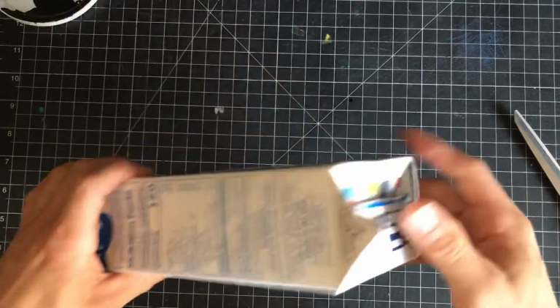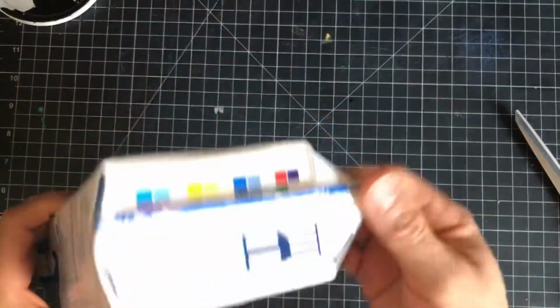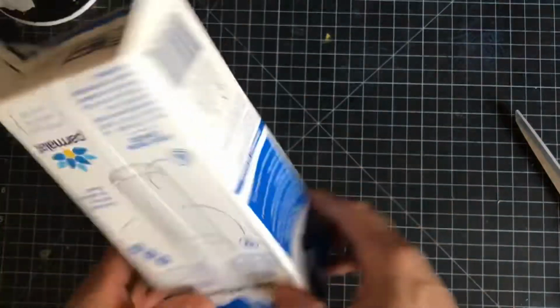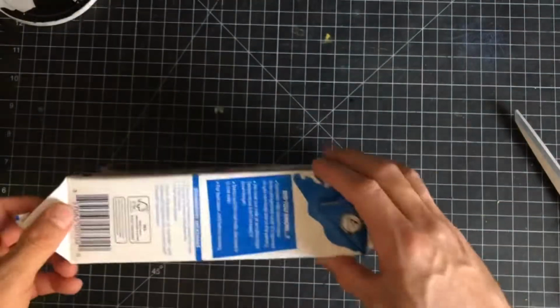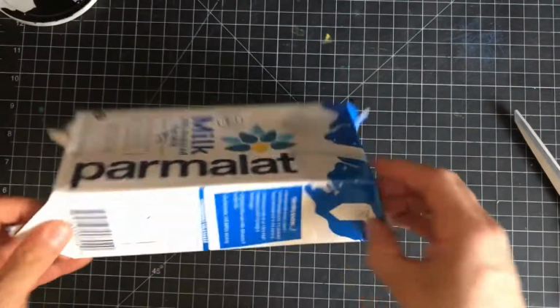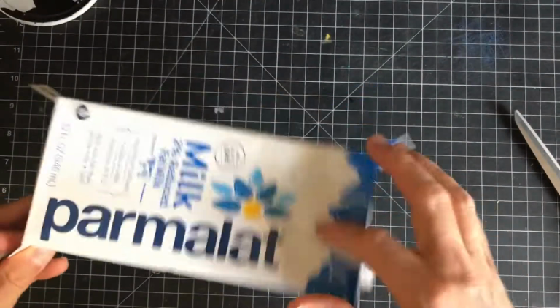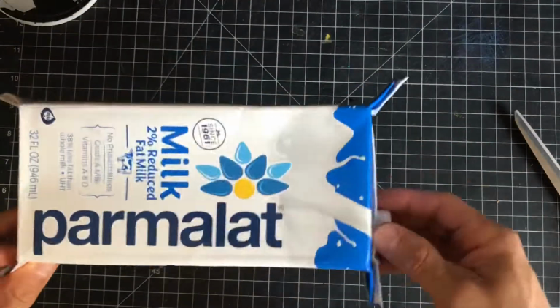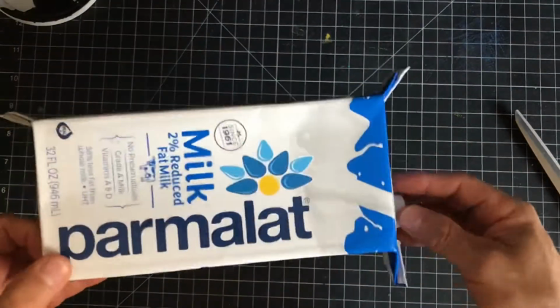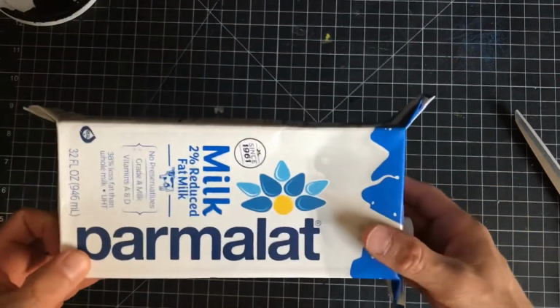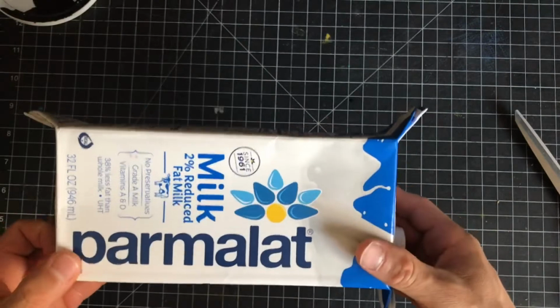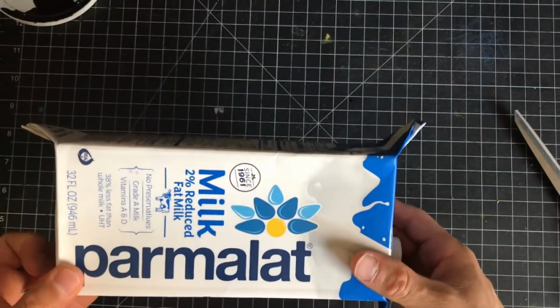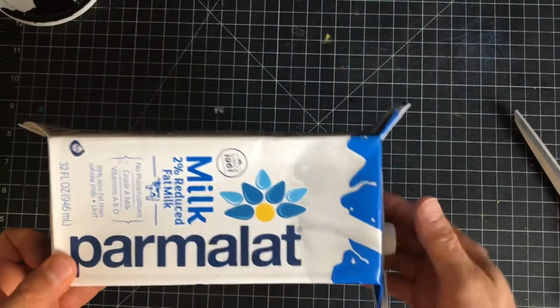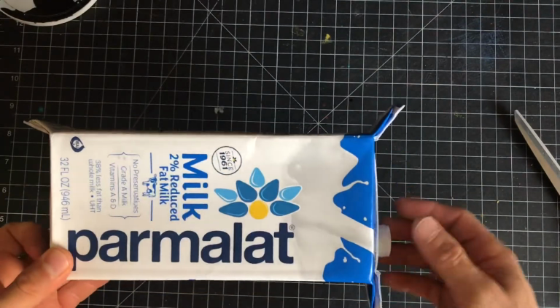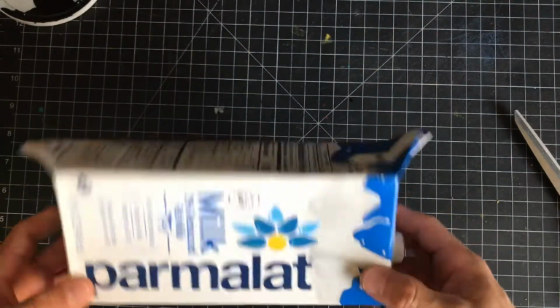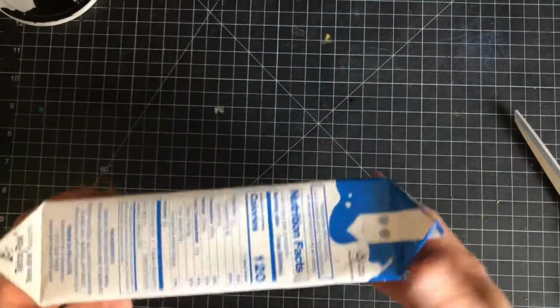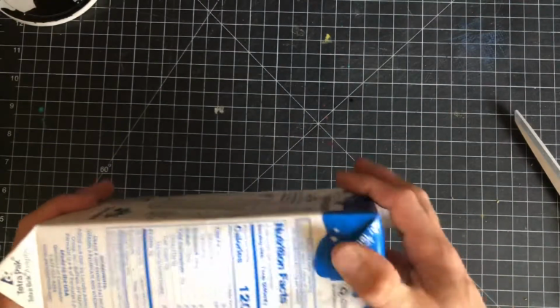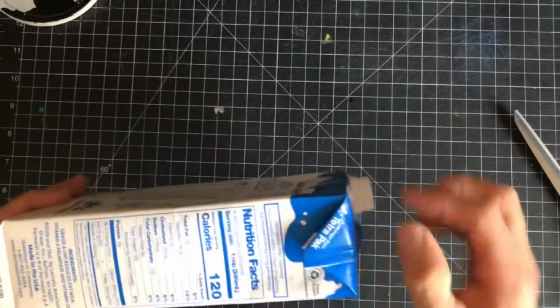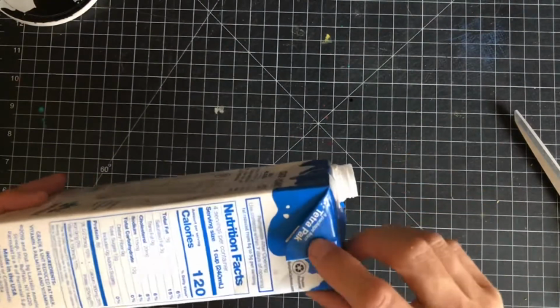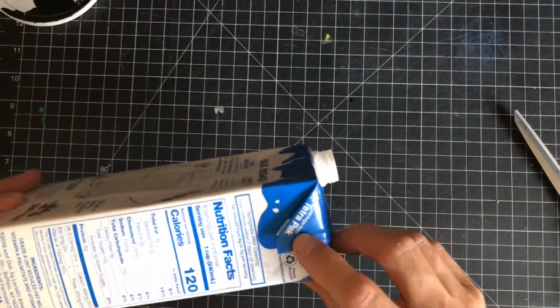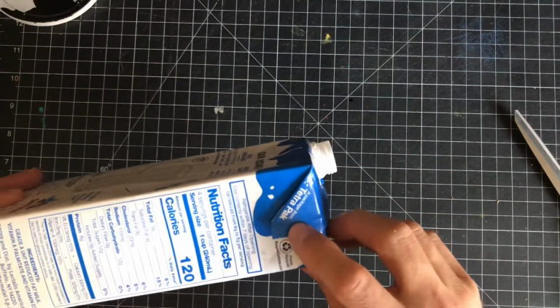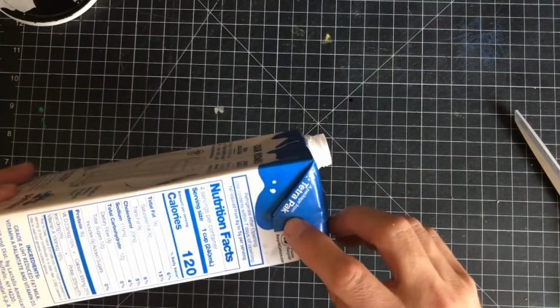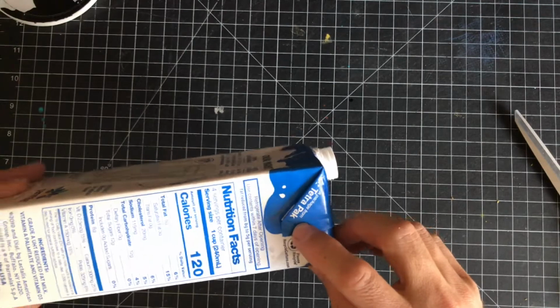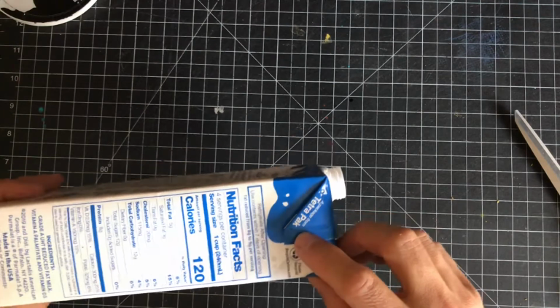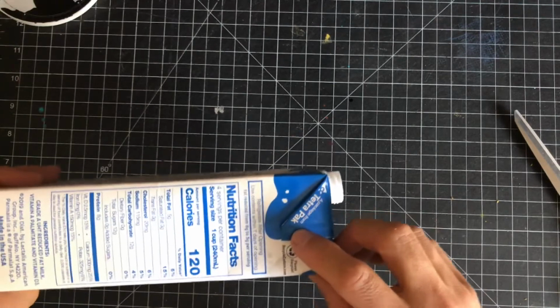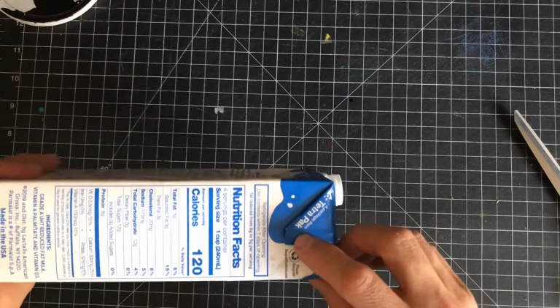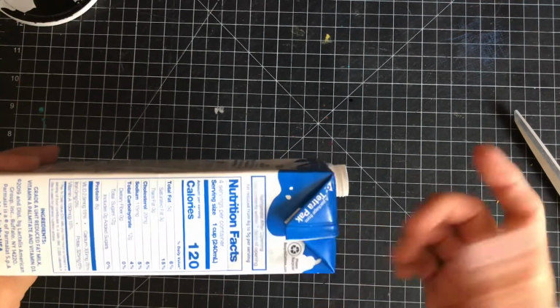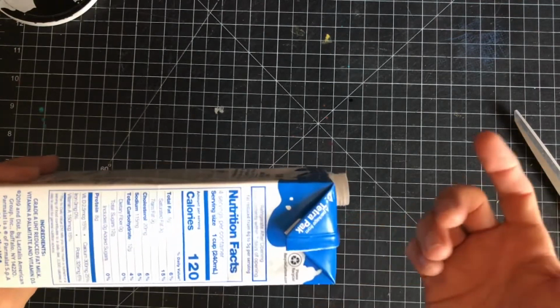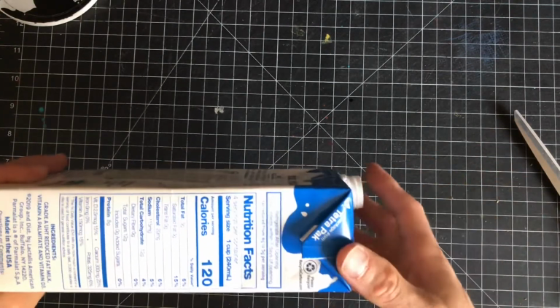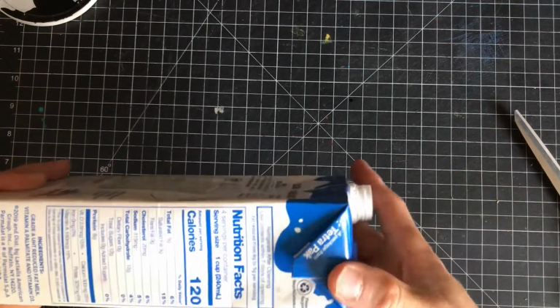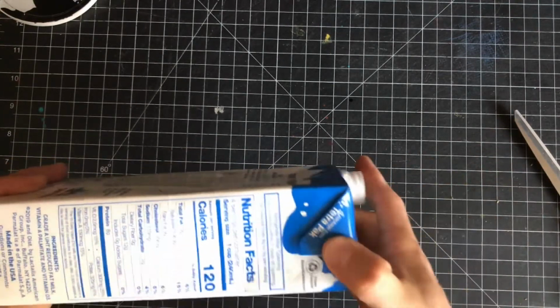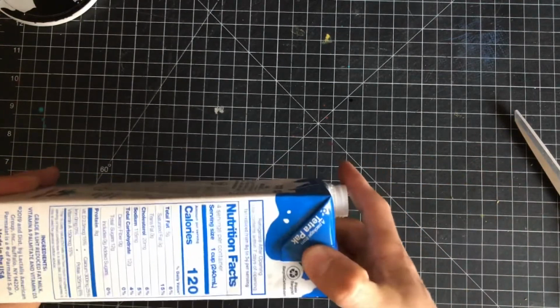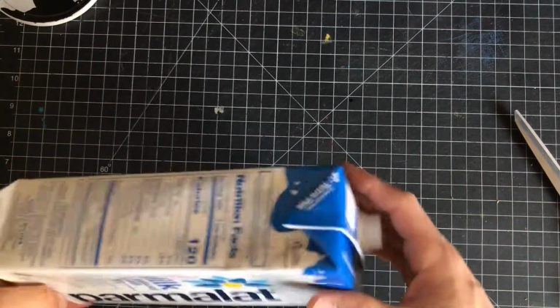Another thing I thought of too — Walmart sells these kinds of cartons, and usually they have like chicken broth or beef broth in them. I don't know if they're made by this company for the packaging, but next time I'll look and I'll put it in the comments if they are or not.